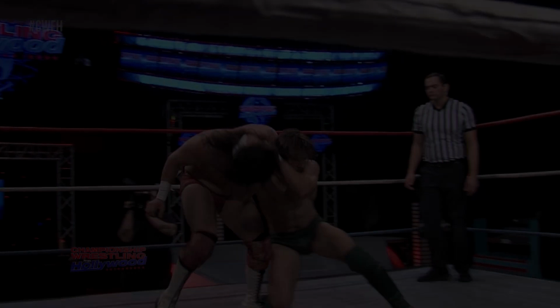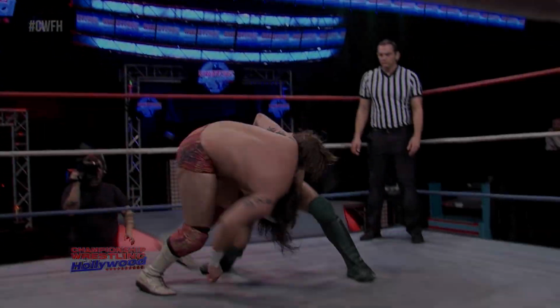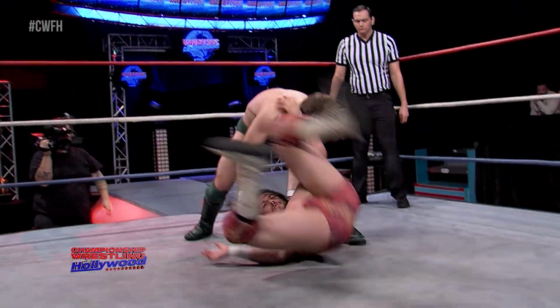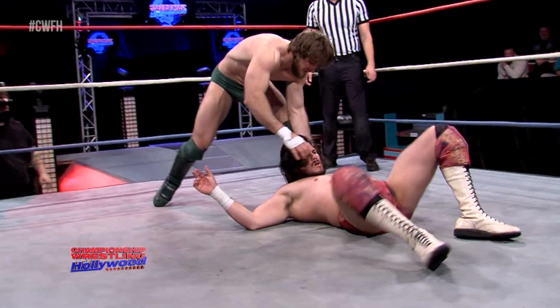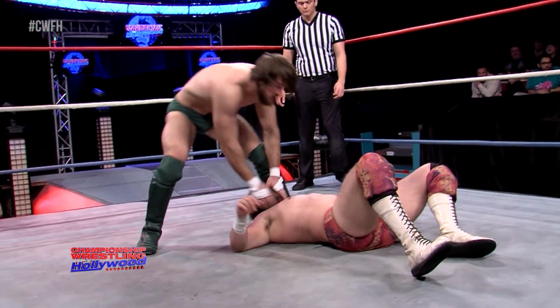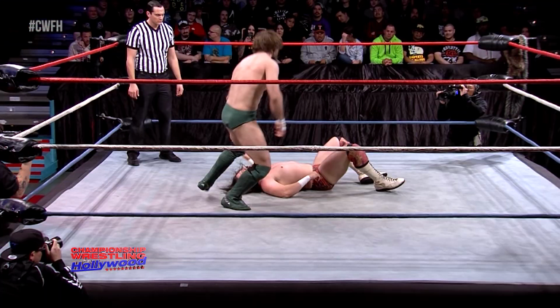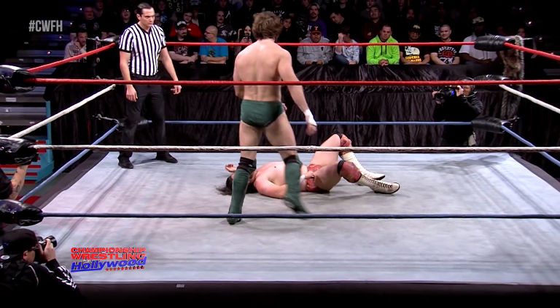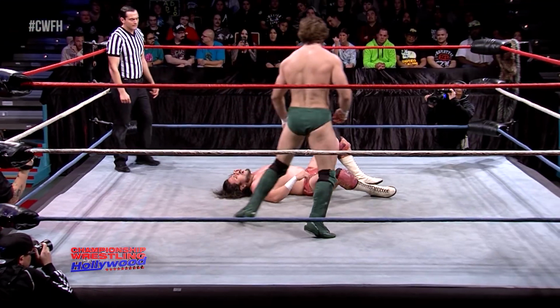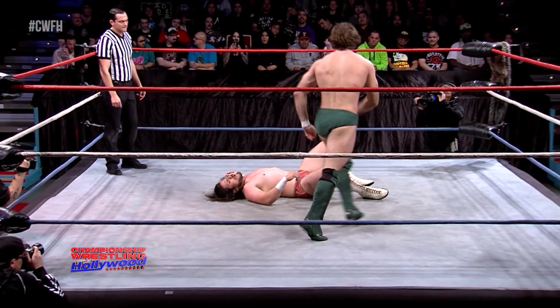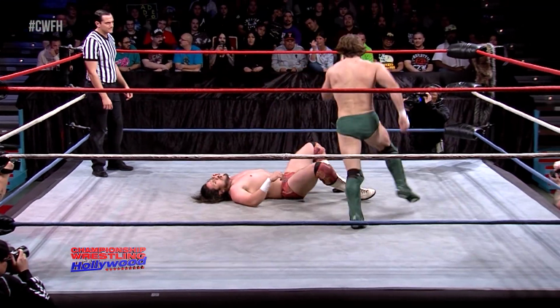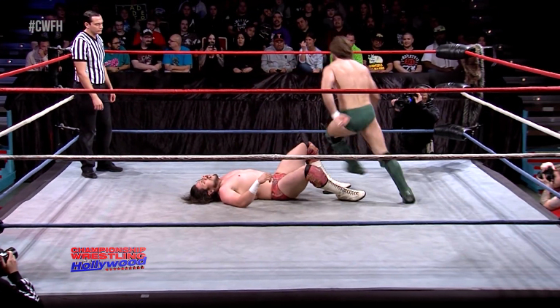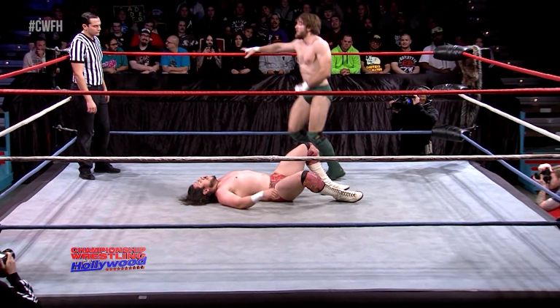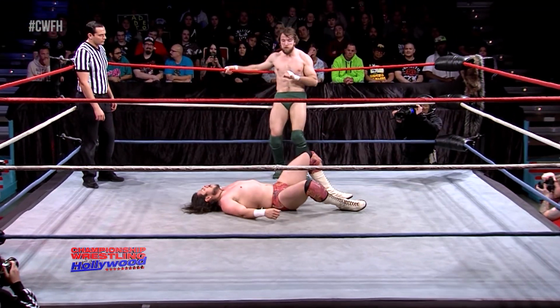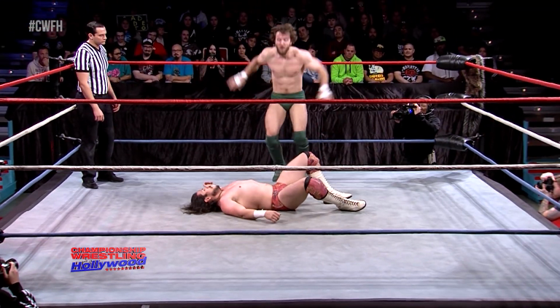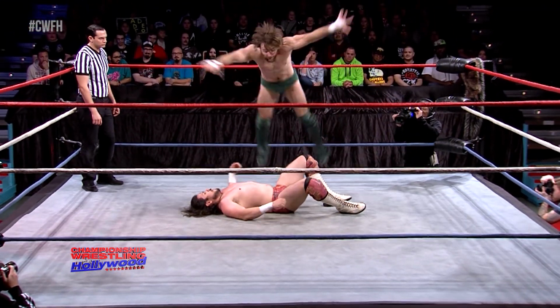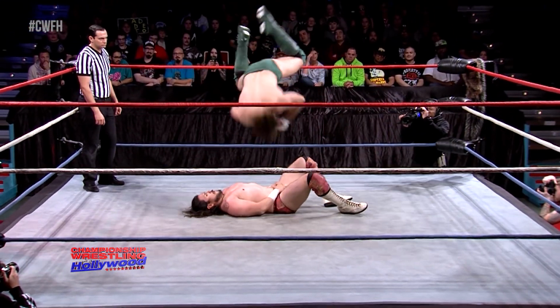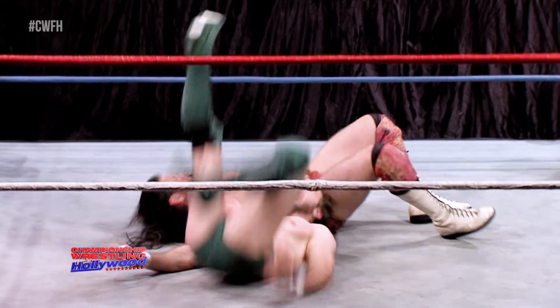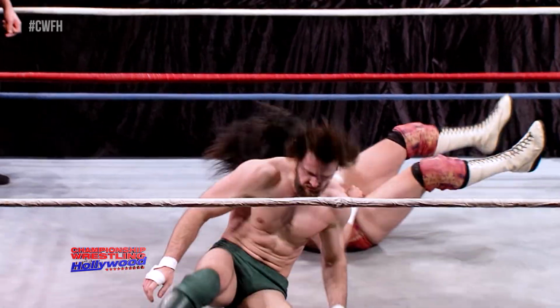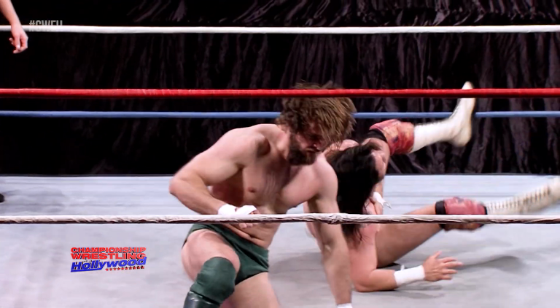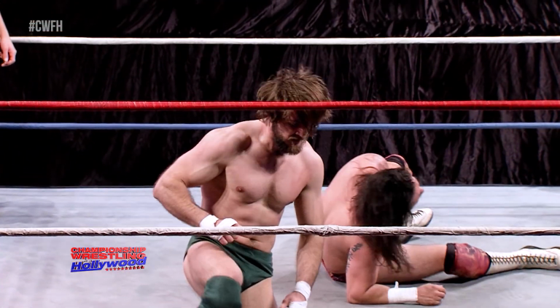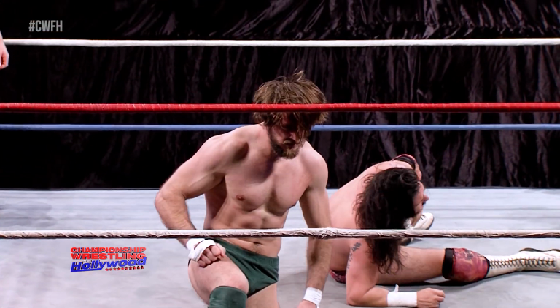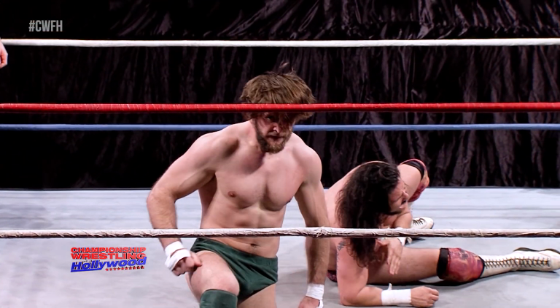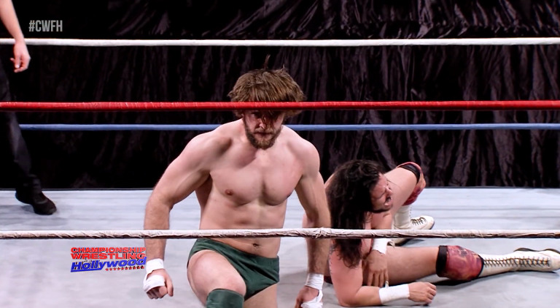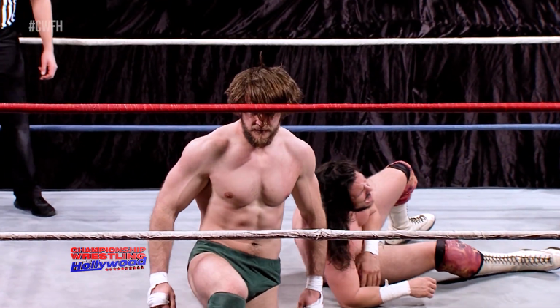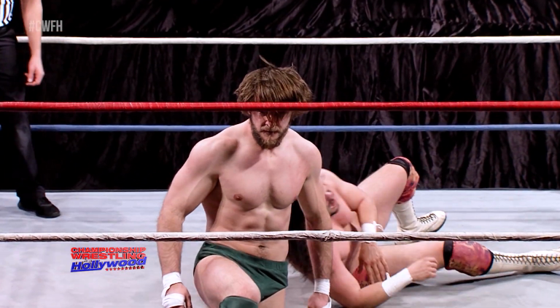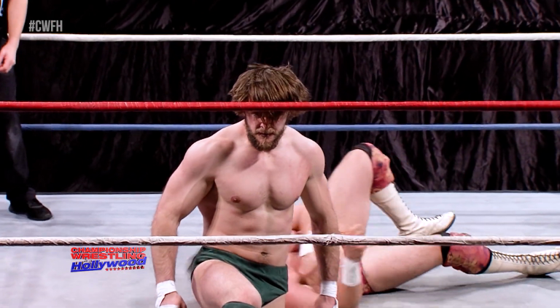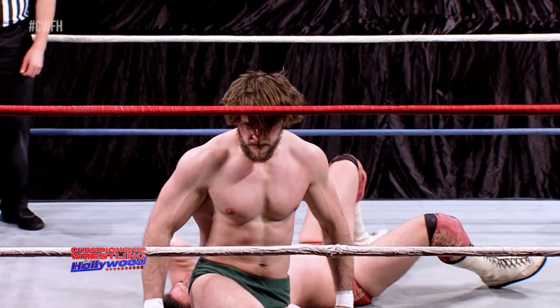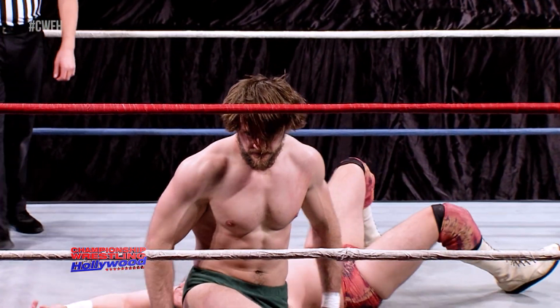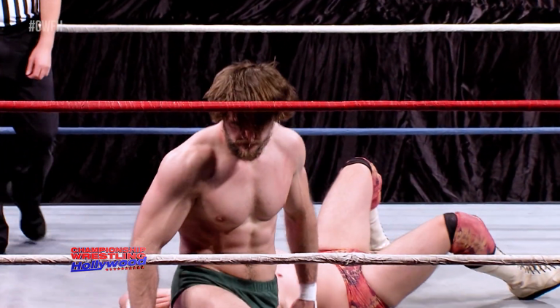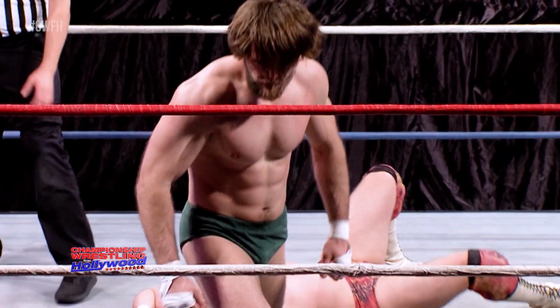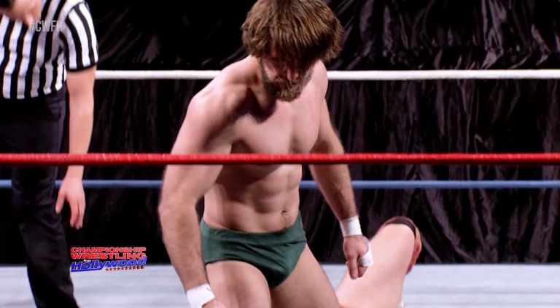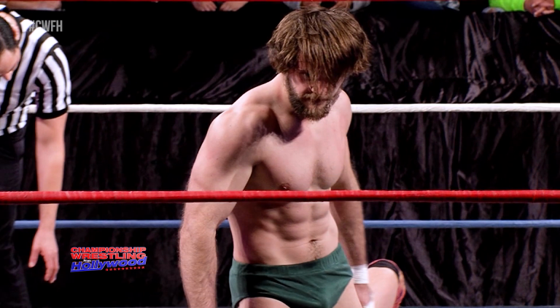Talk about precise — those European uppercuts. A lot of damage, and looking to do more. Oh my! With a senton right there. Looking right down the barrel right there.